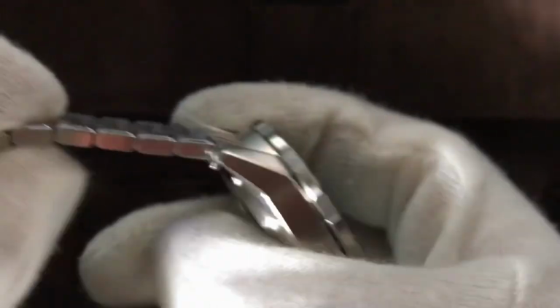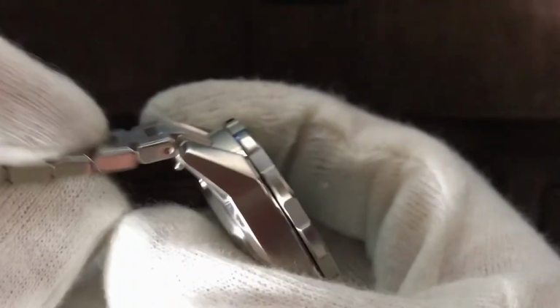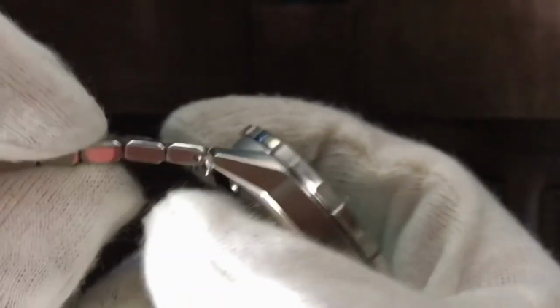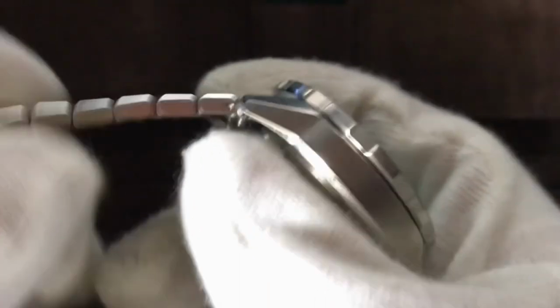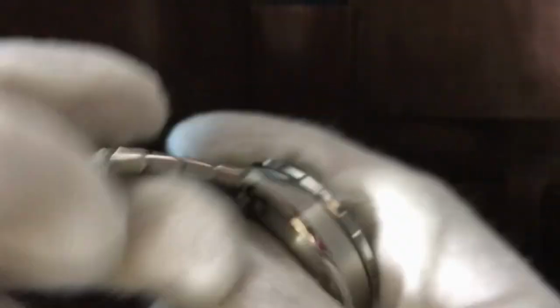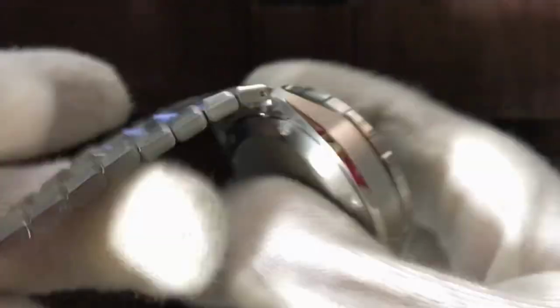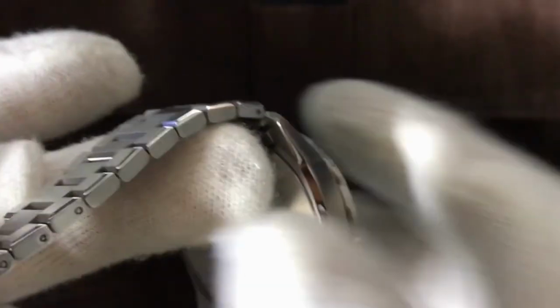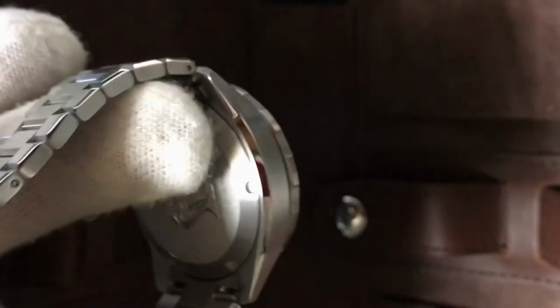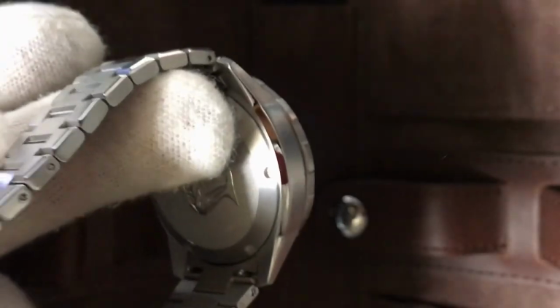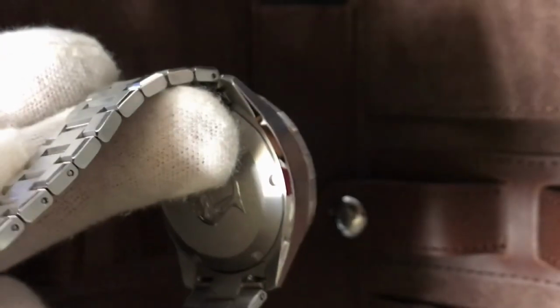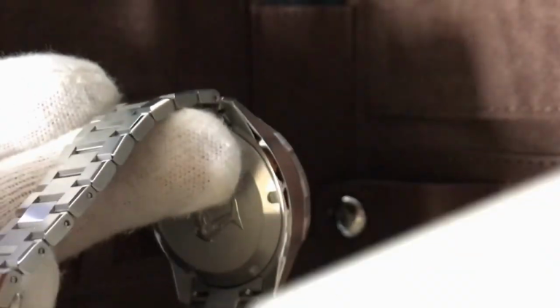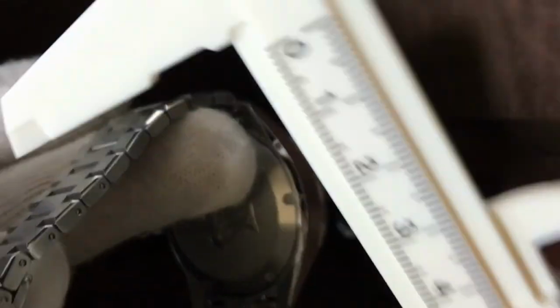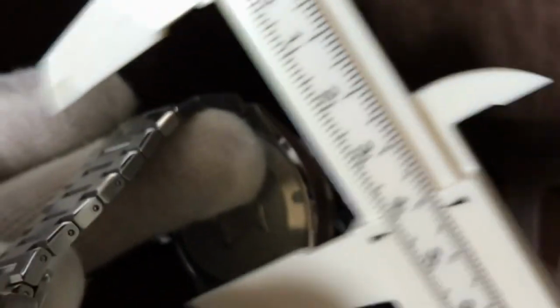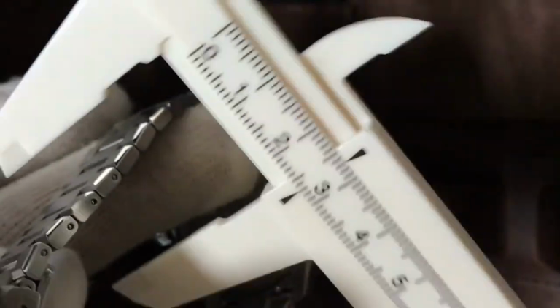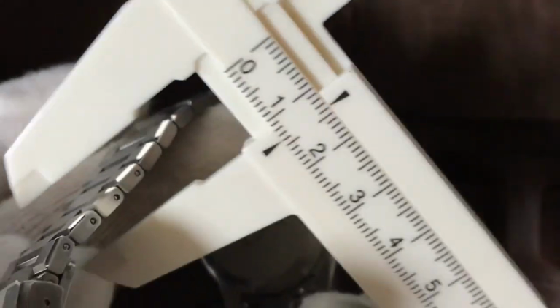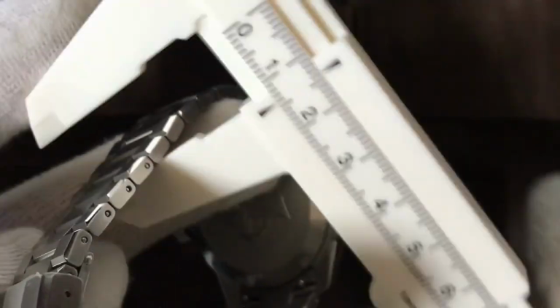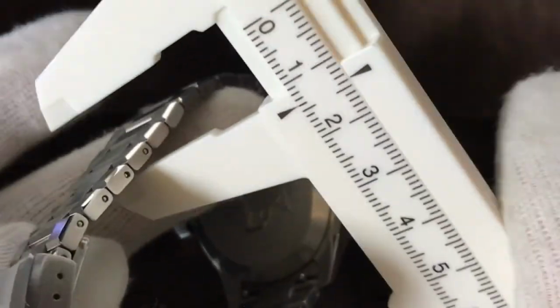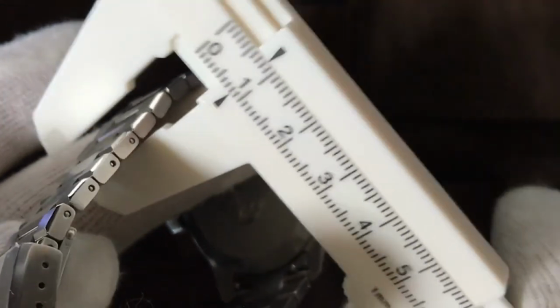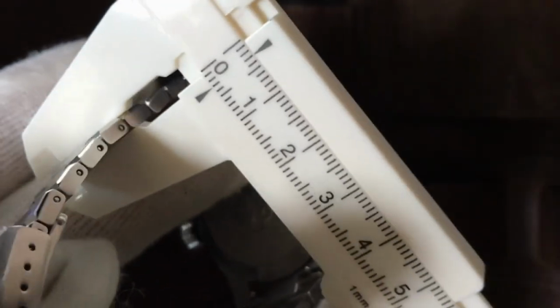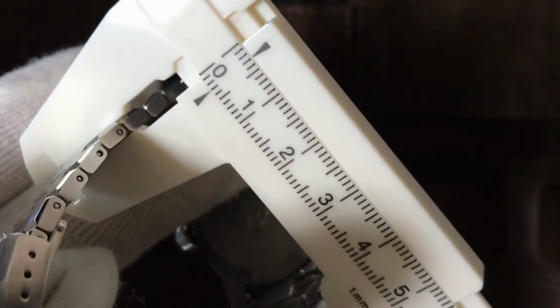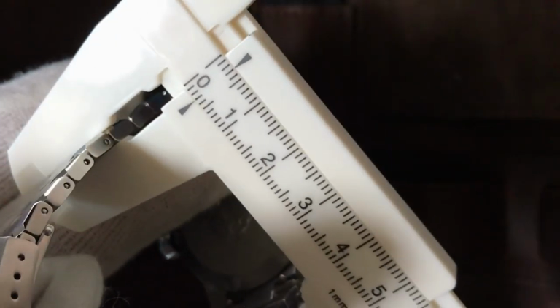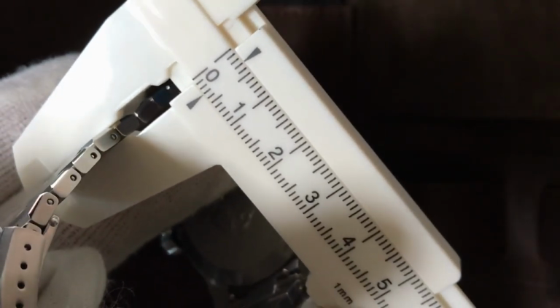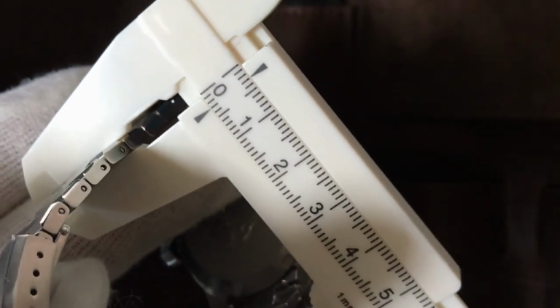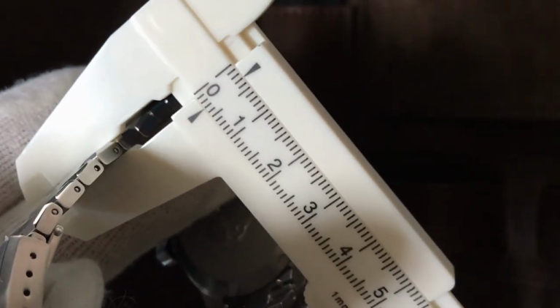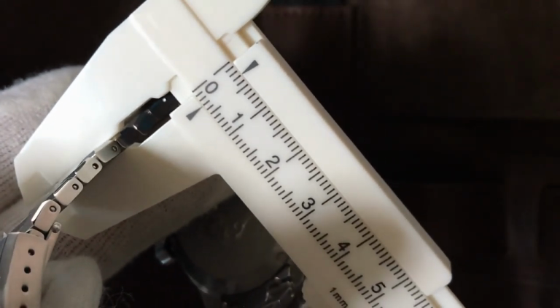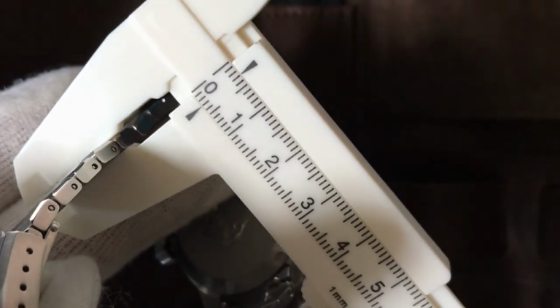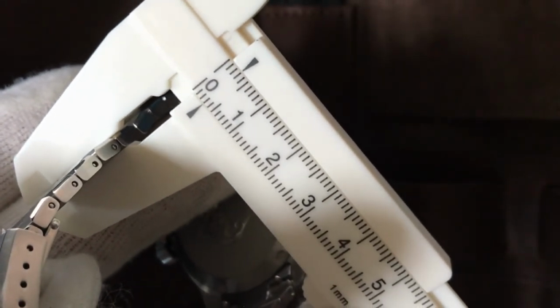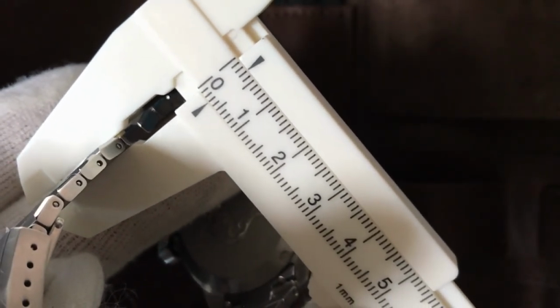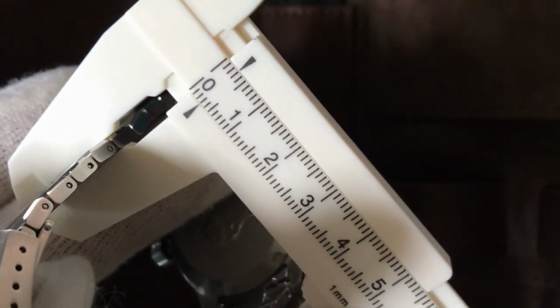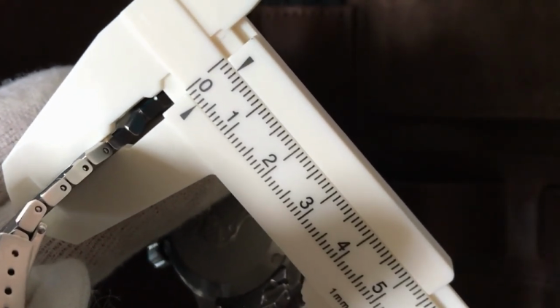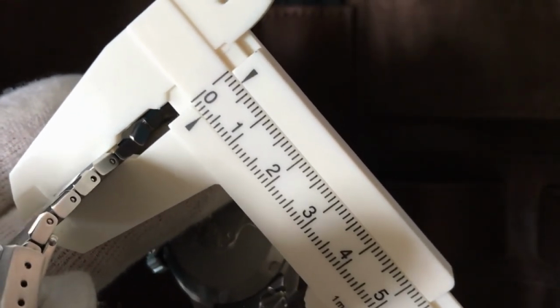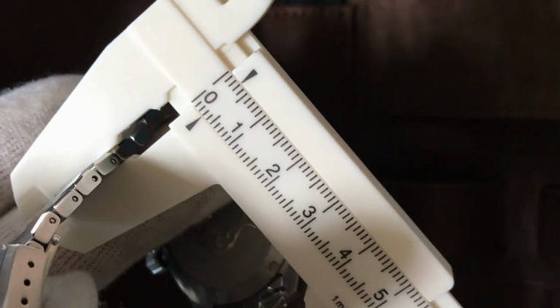The bracelet is really thin. Just checking the bracelet — it's very thin, really thin. It's like three millimeters.